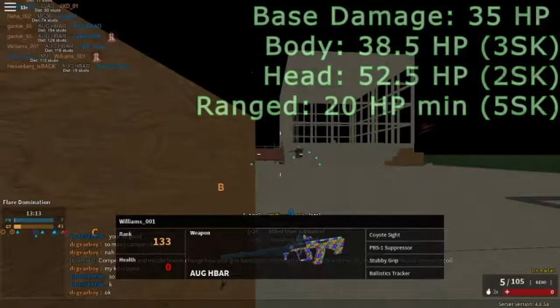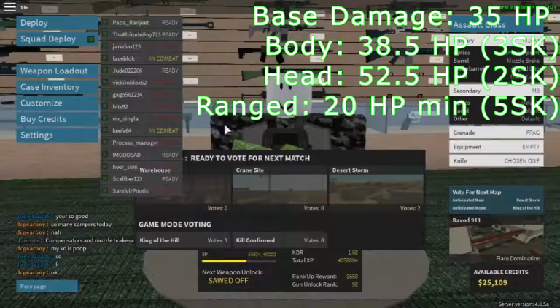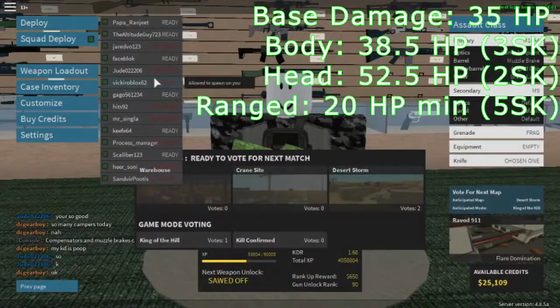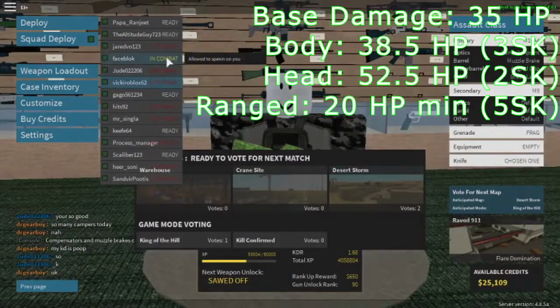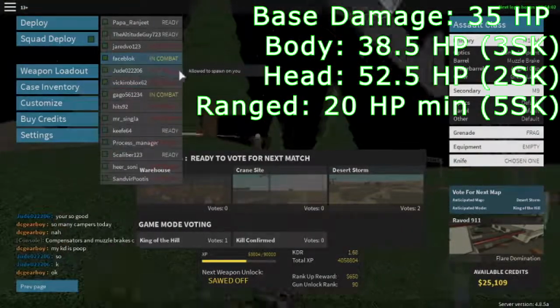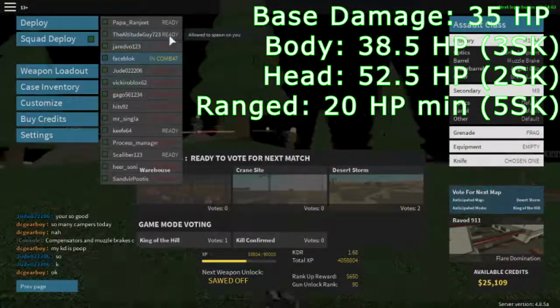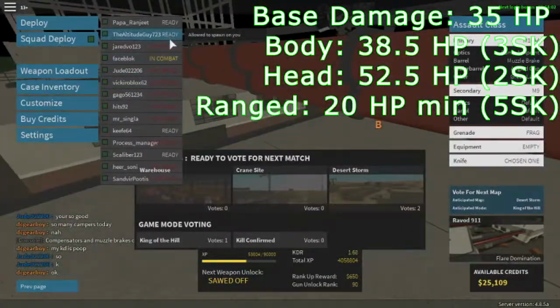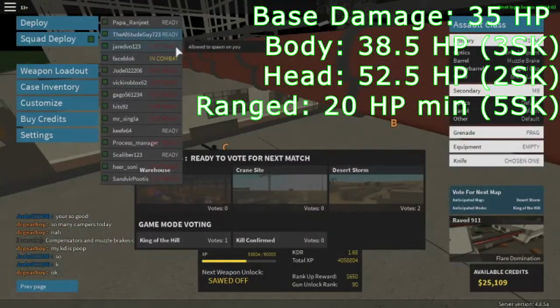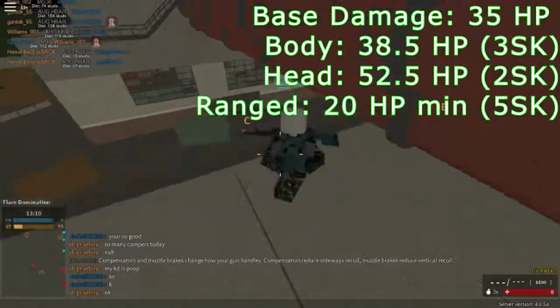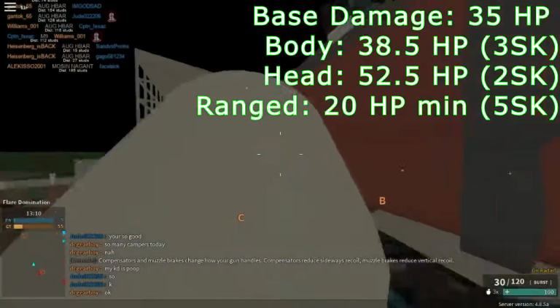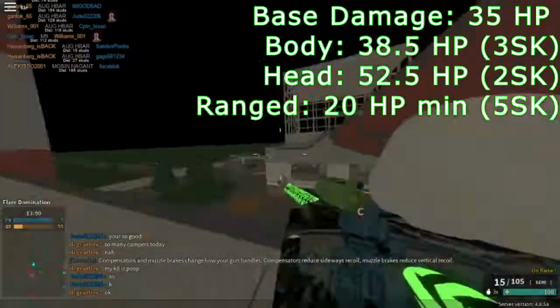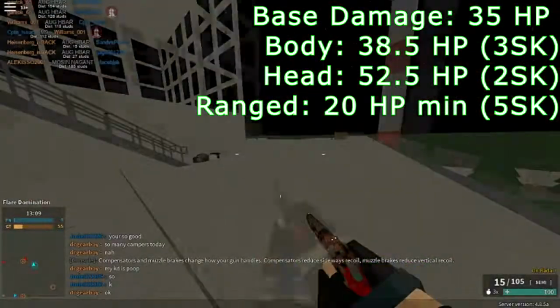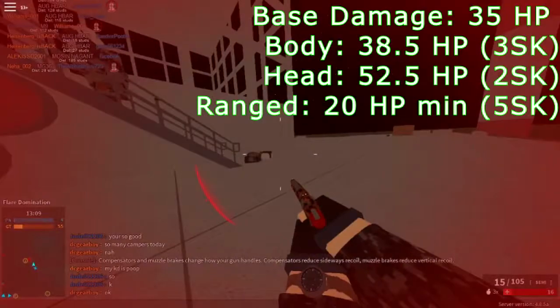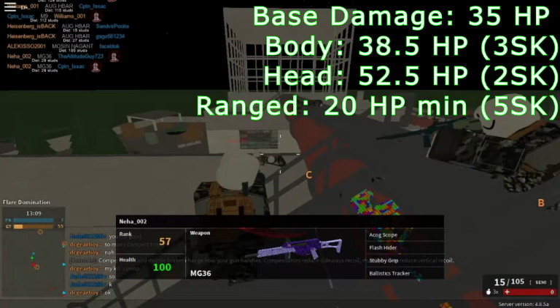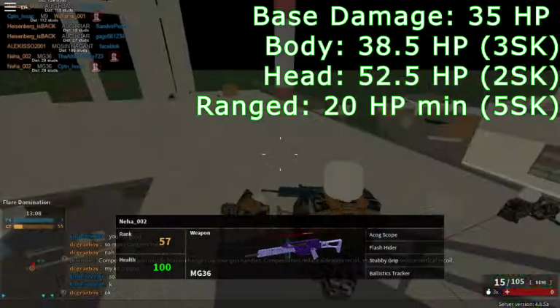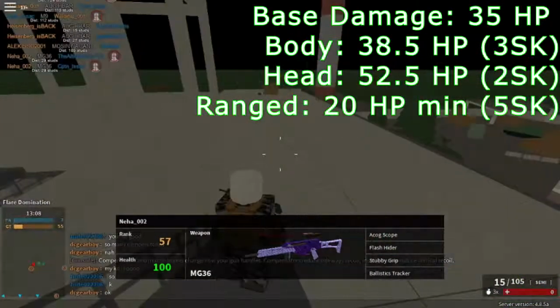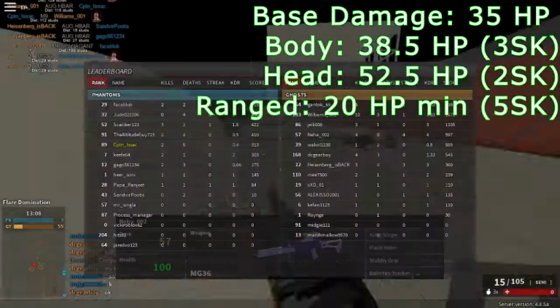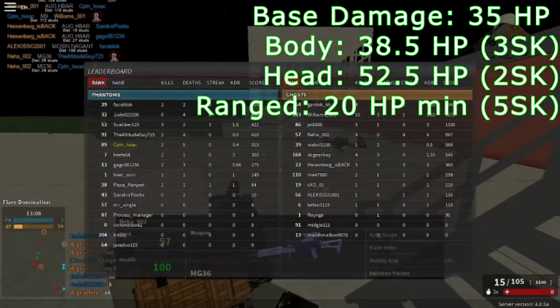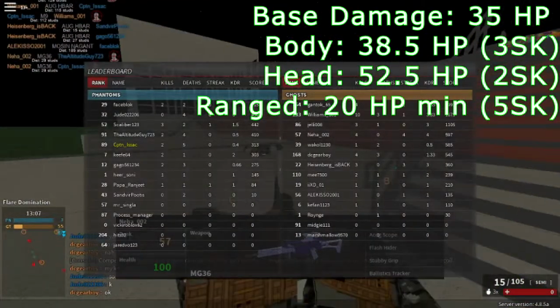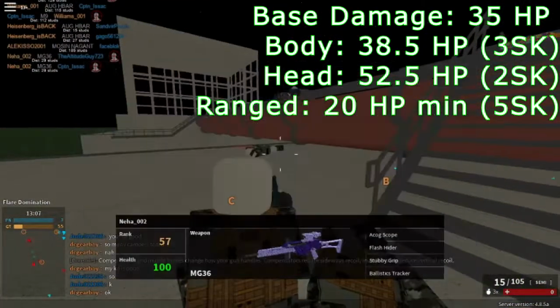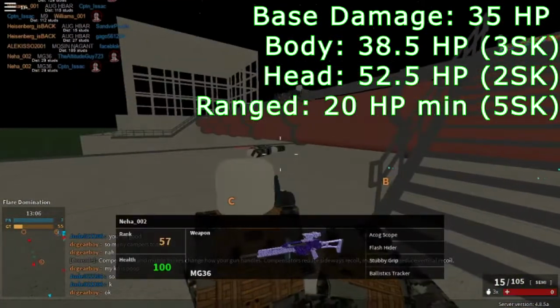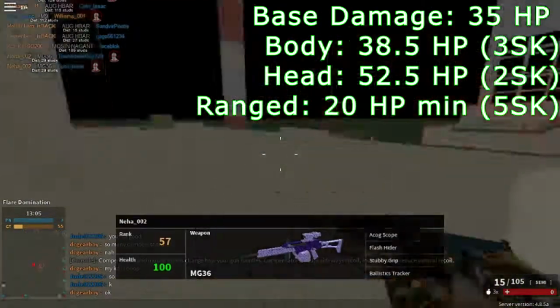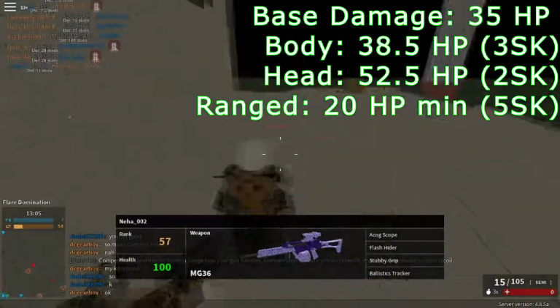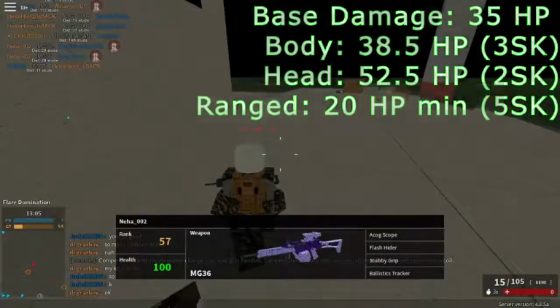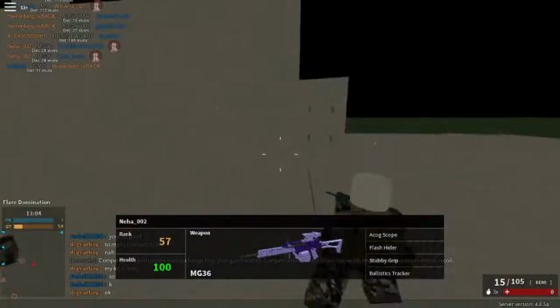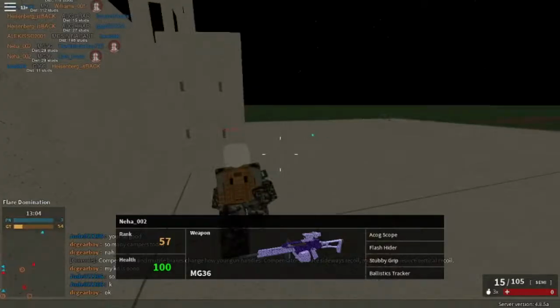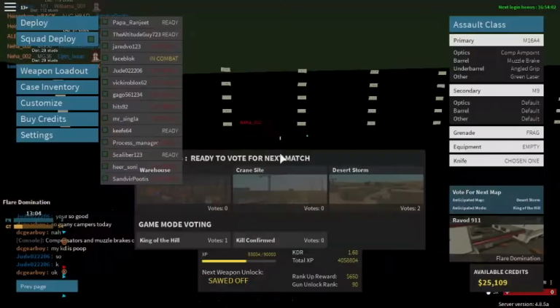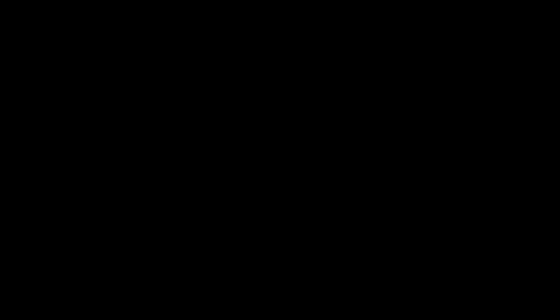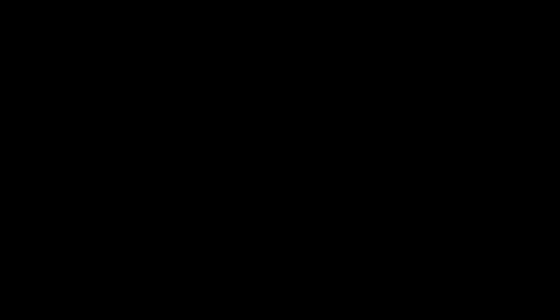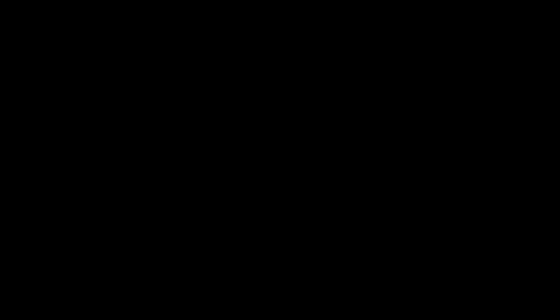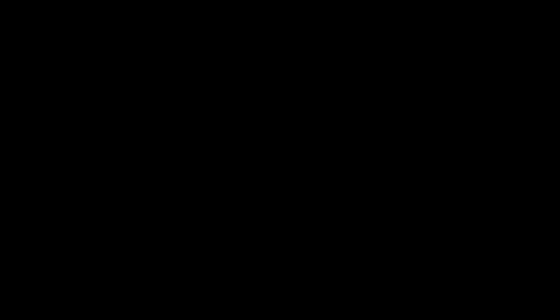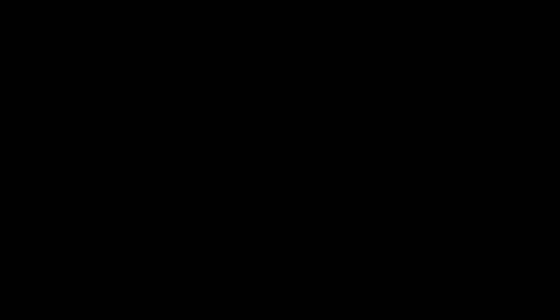The damage on the Remastered 9 is quite average: 3 shots to the body, 2 shots to the head, and it's a maximum 5-shot killer at range. Well, it's a pistol — what do you expect from it?